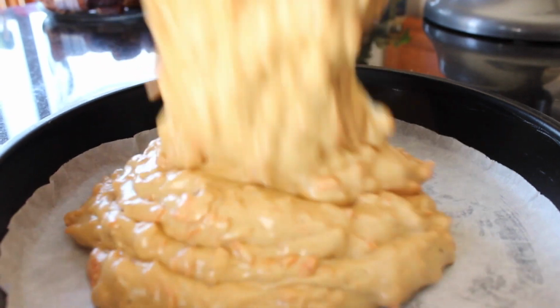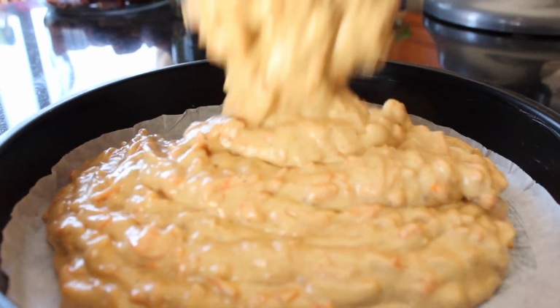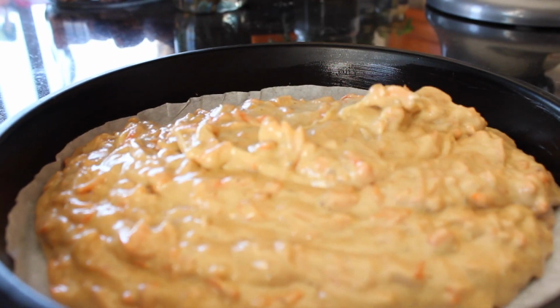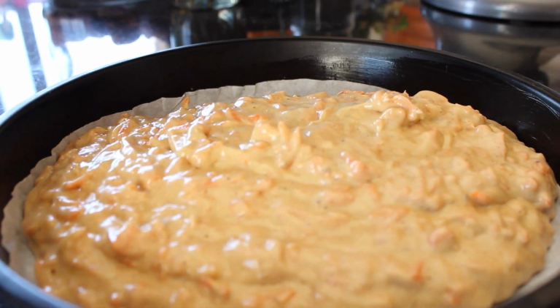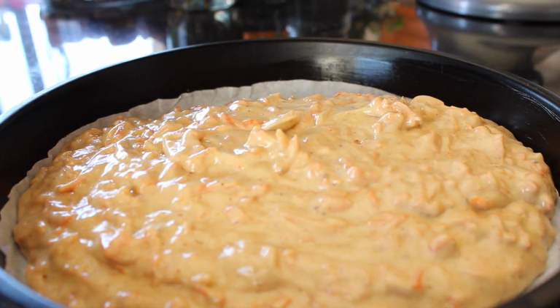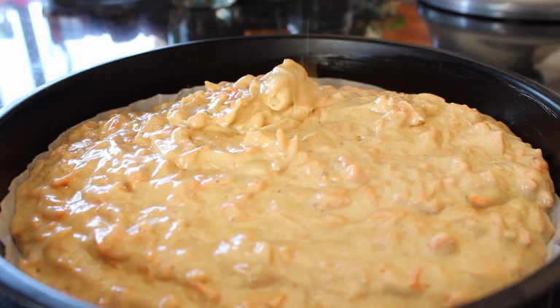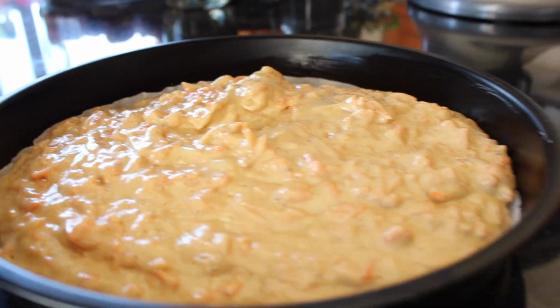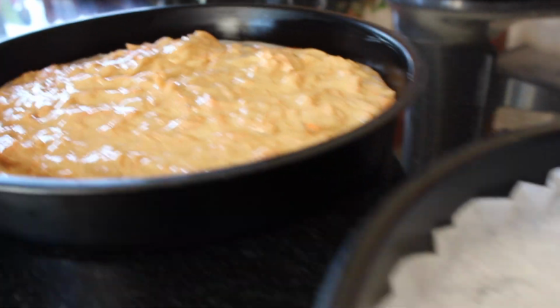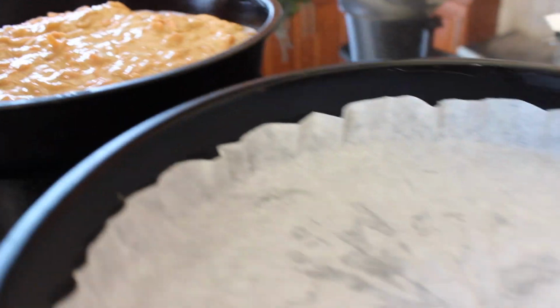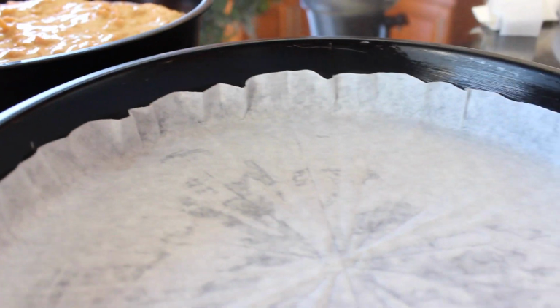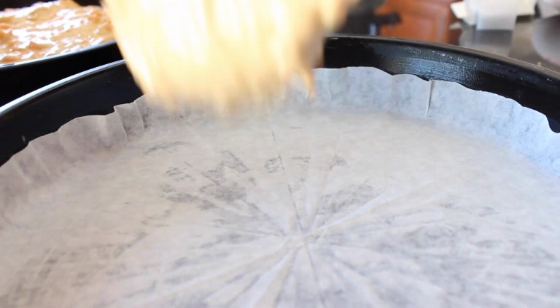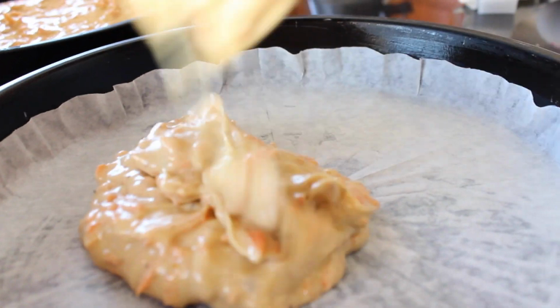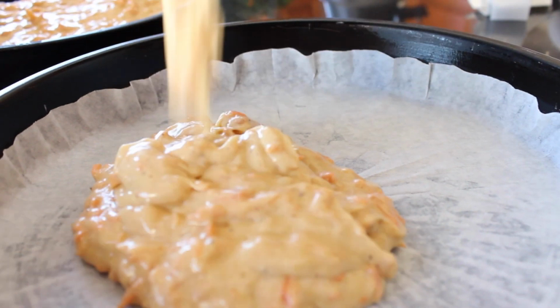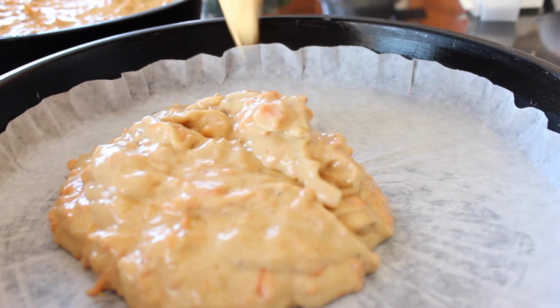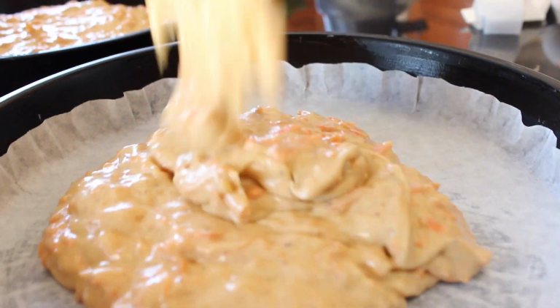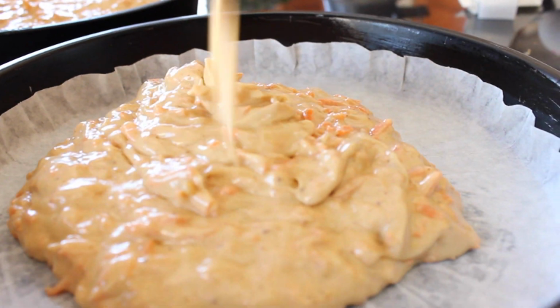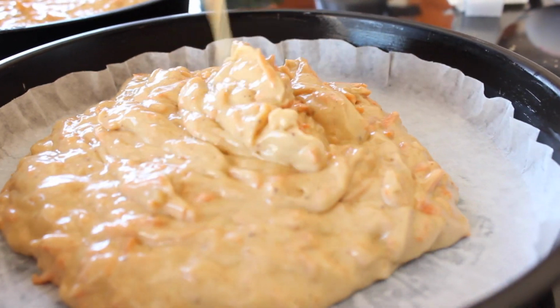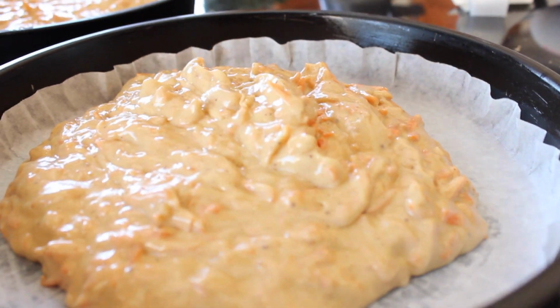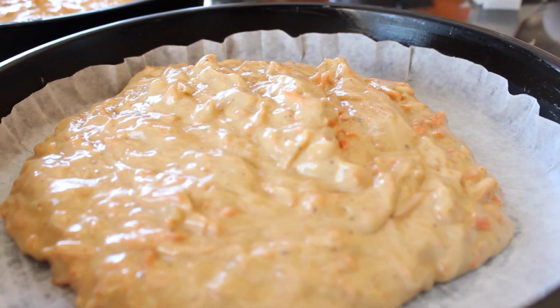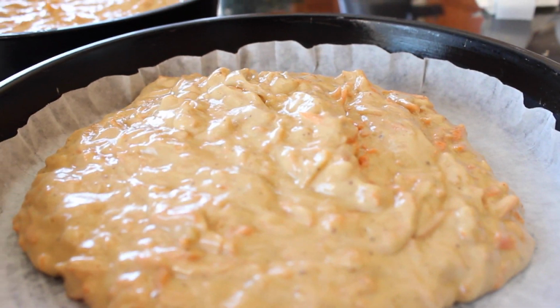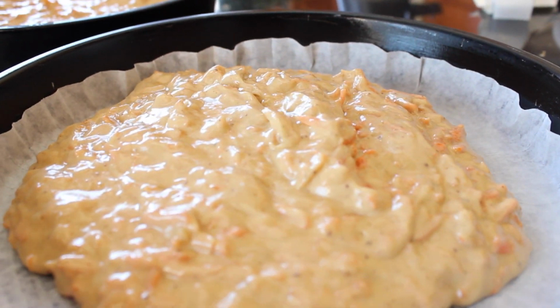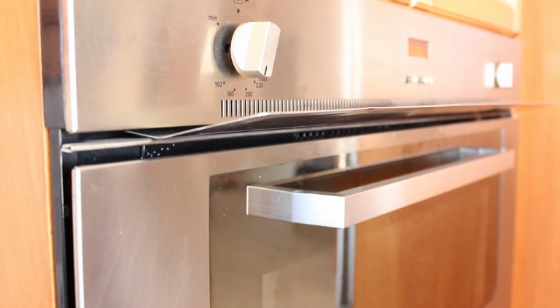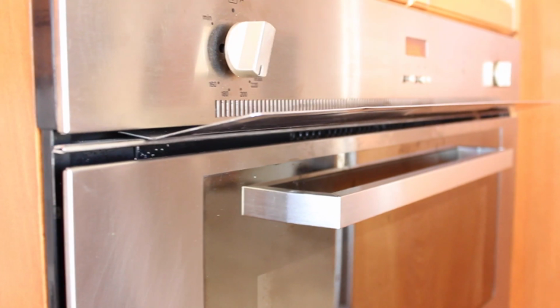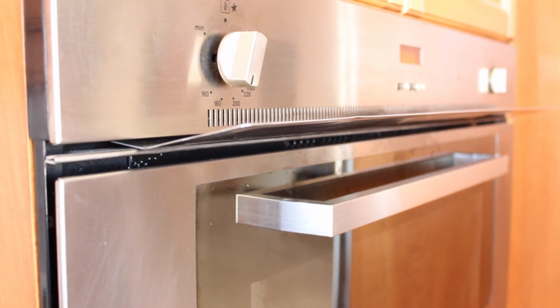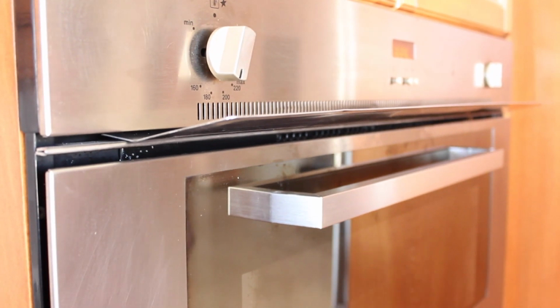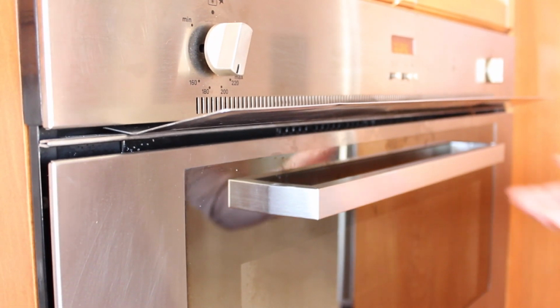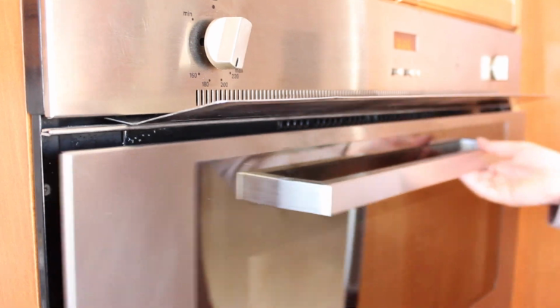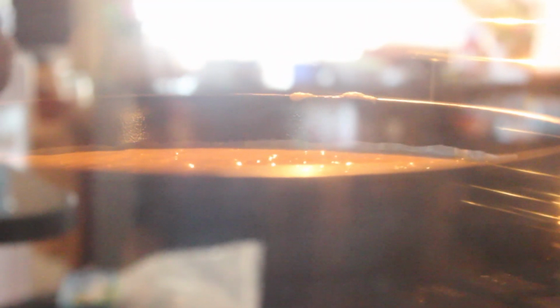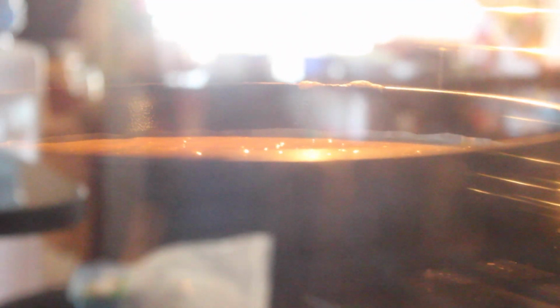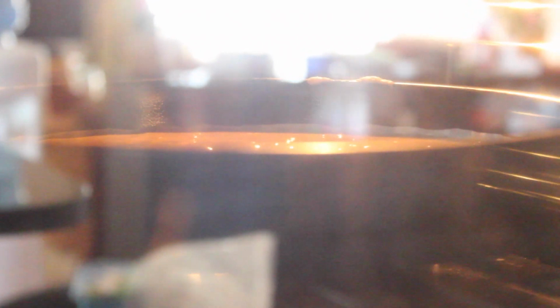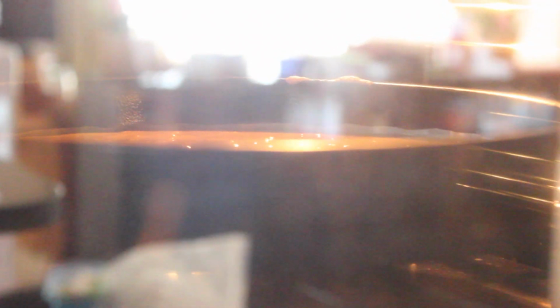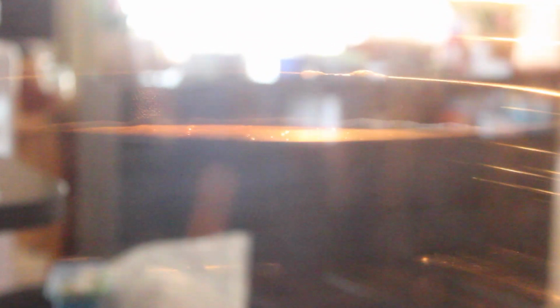Now you just have to pour the batter evenly between the two pans. Place in the preheated oven and we'll move on to icing.